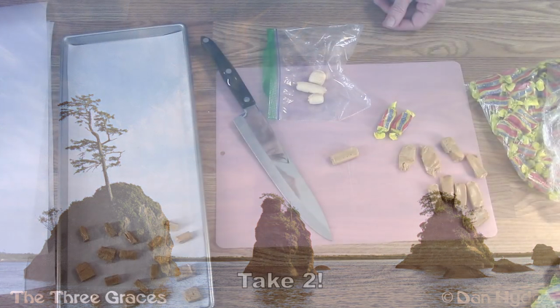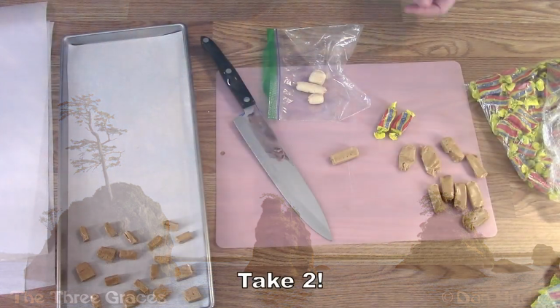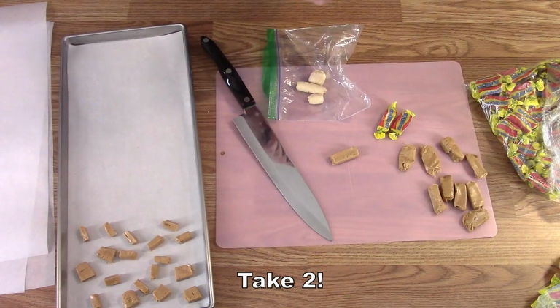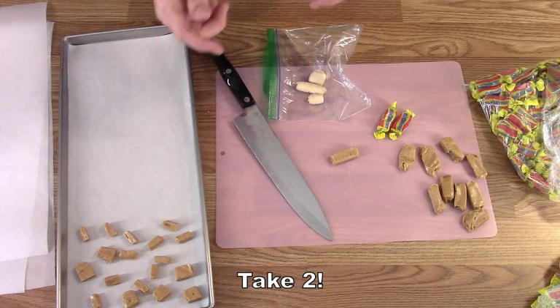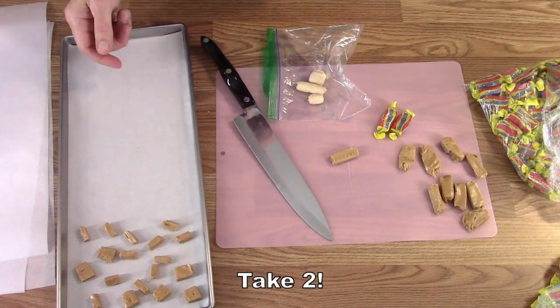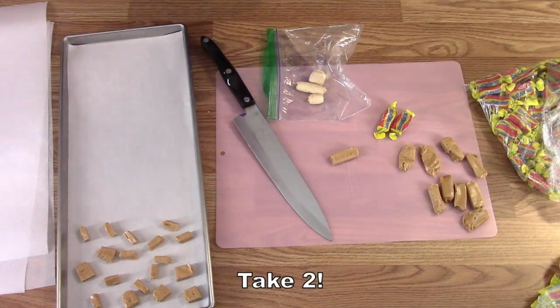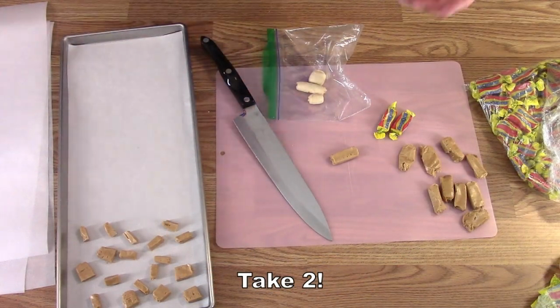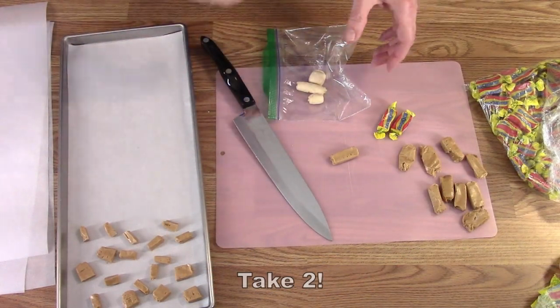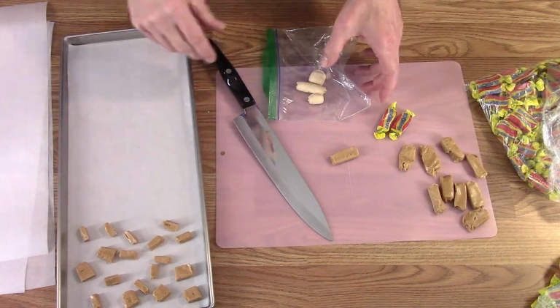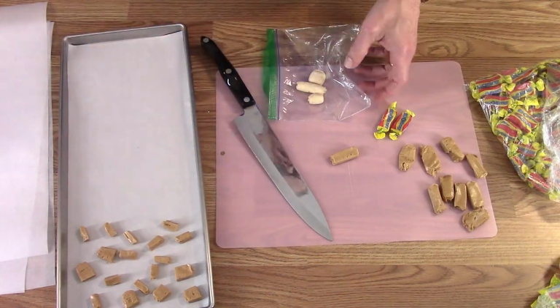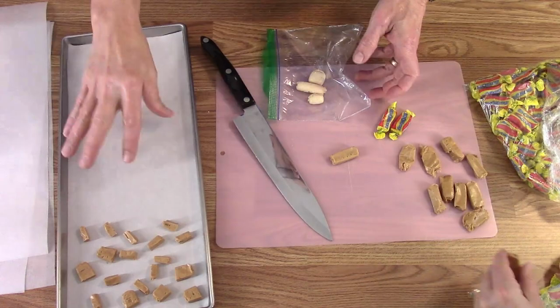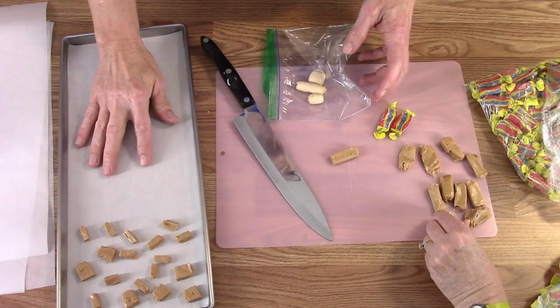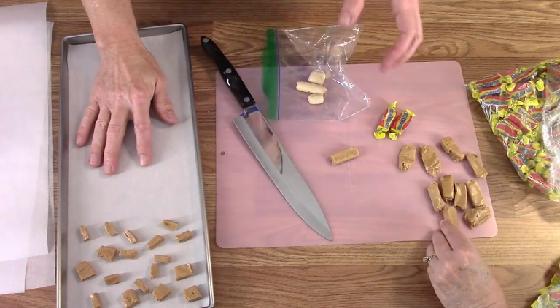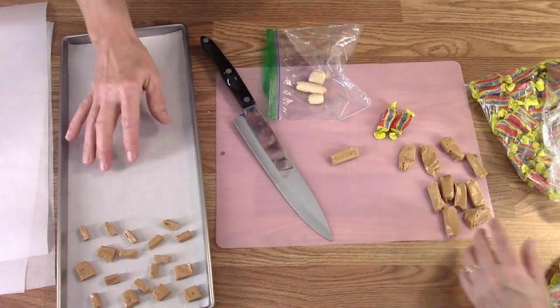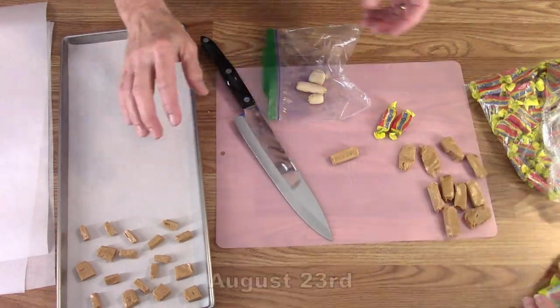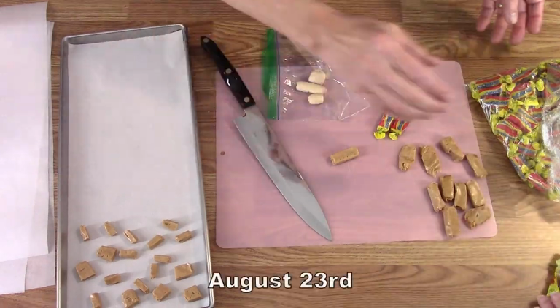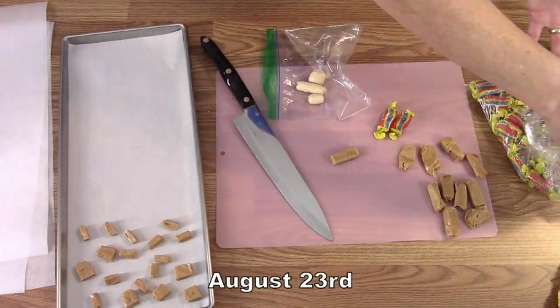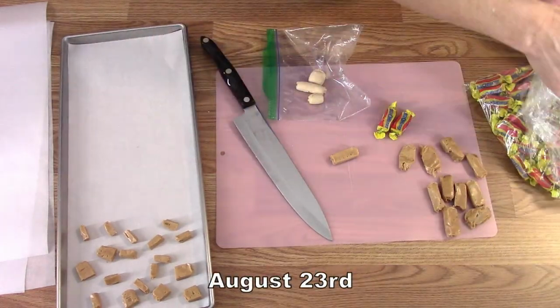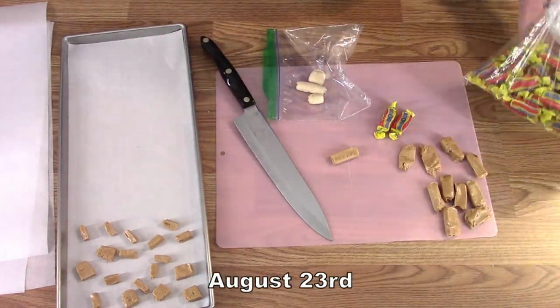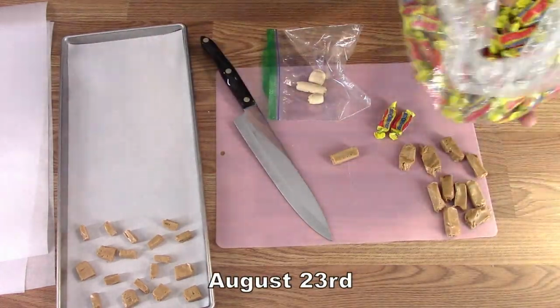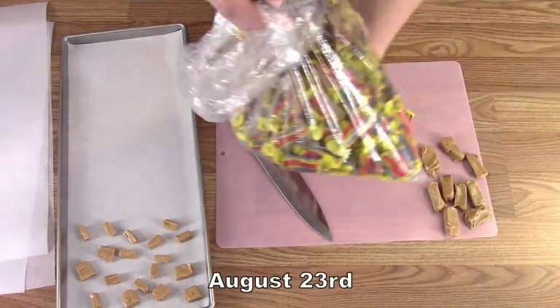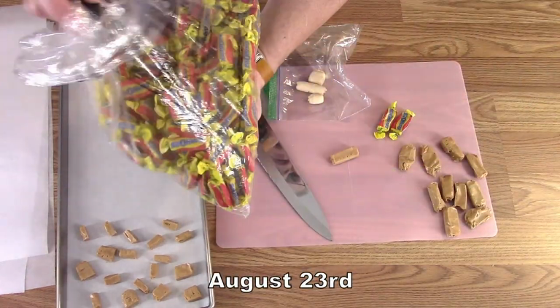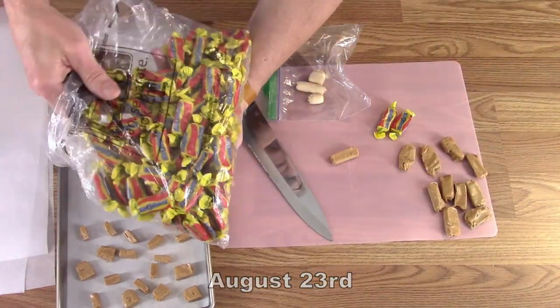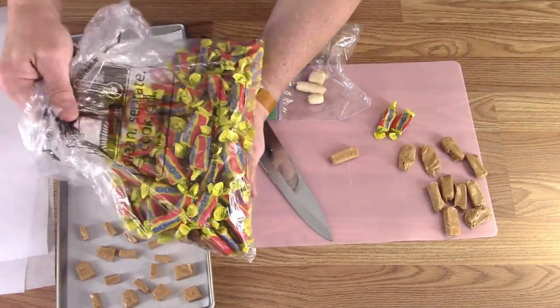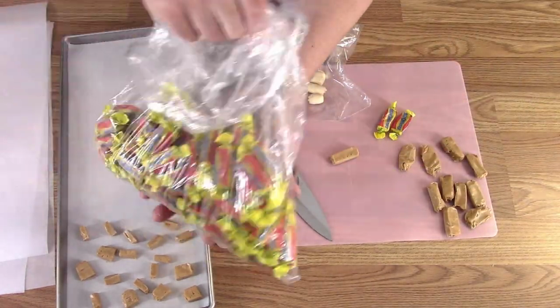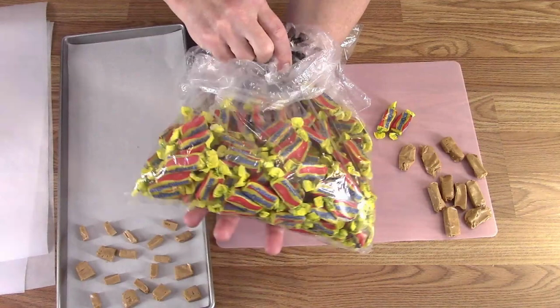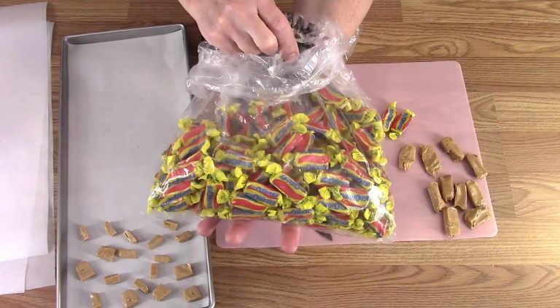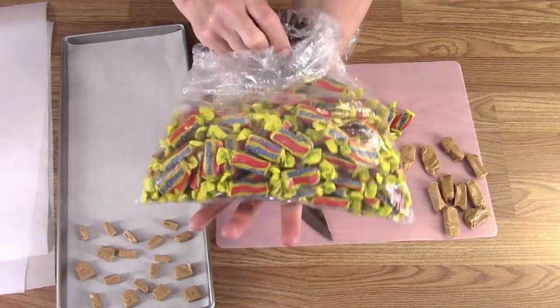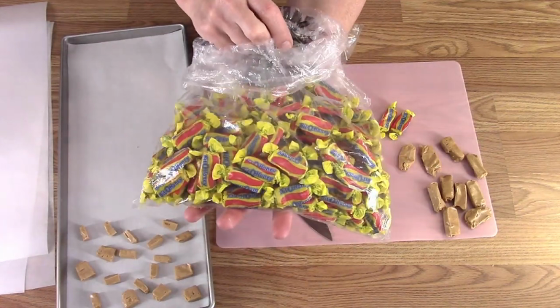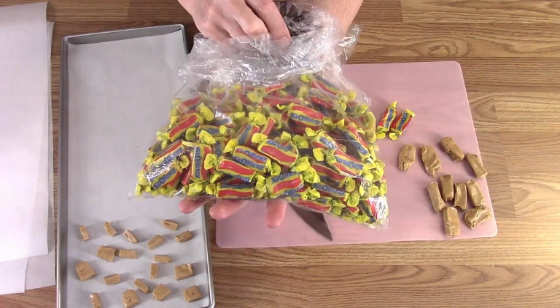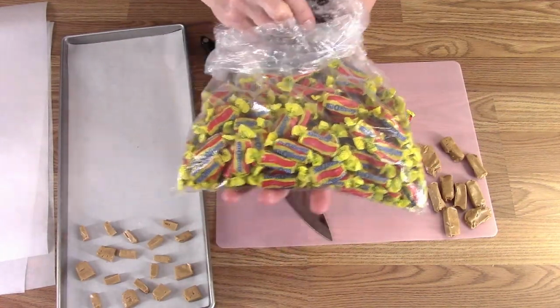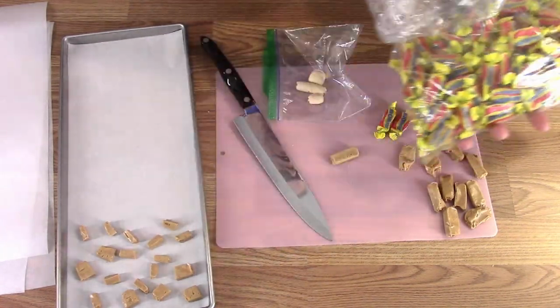Hey! Audio and video at the same time. Tray one of this batch. This is going to be a big batch of Biddle Honeys.